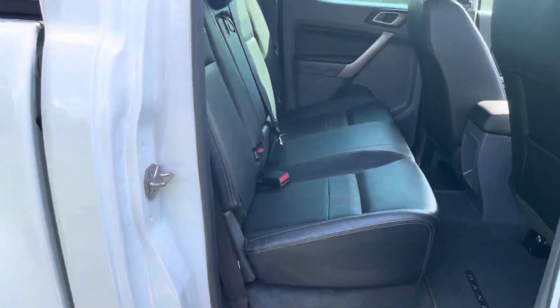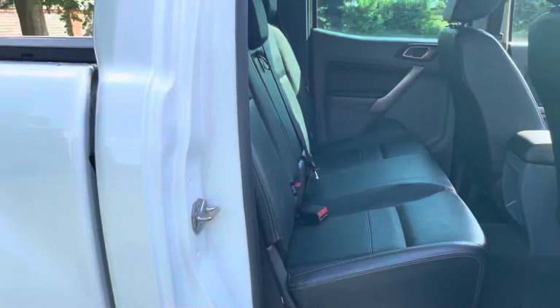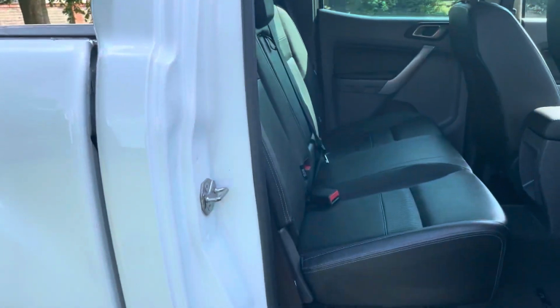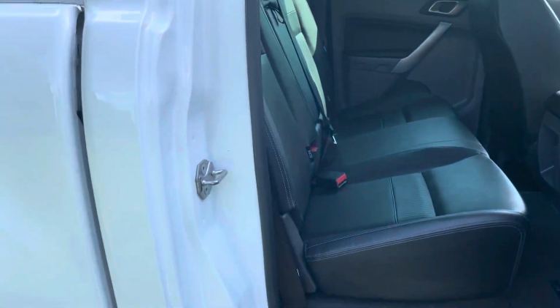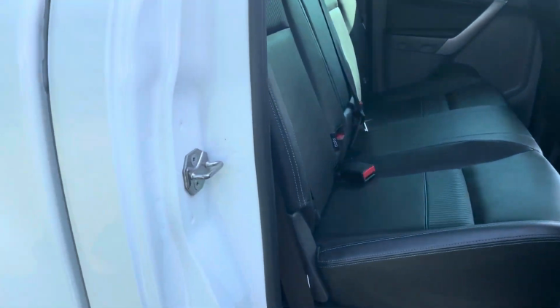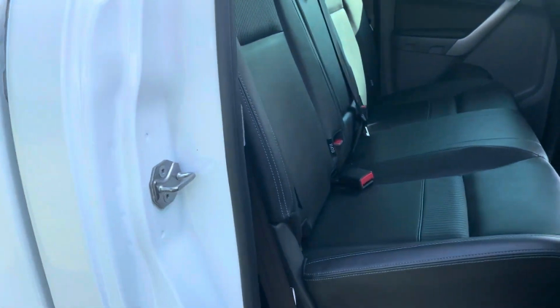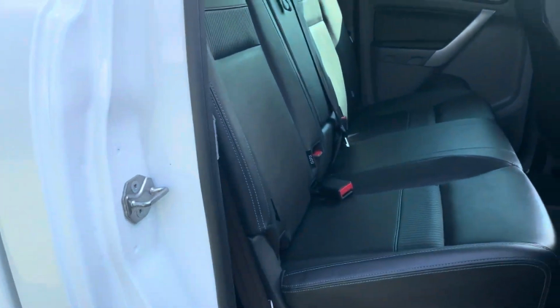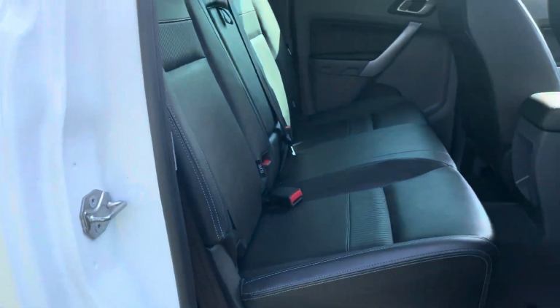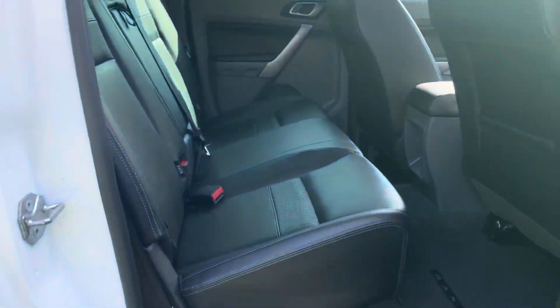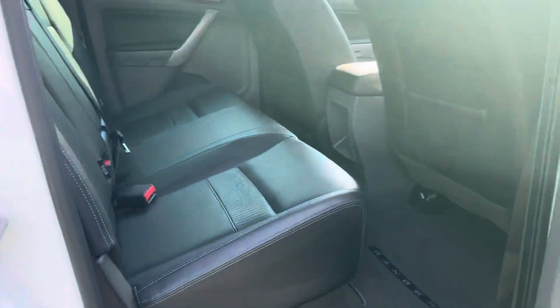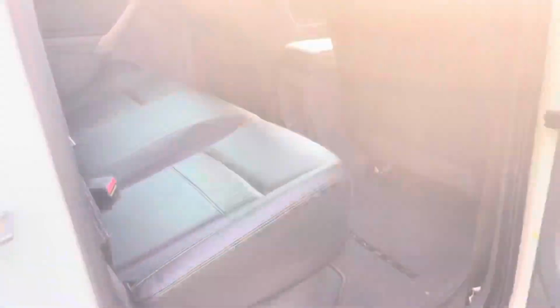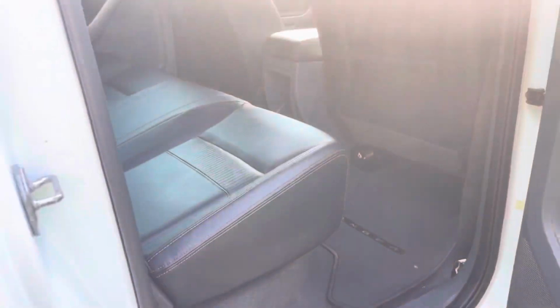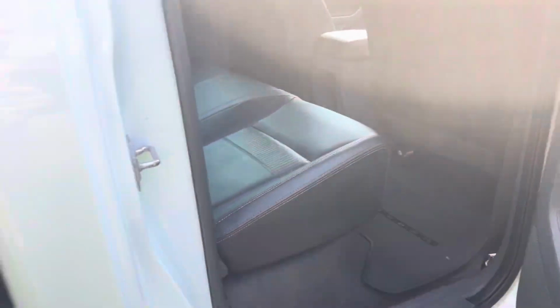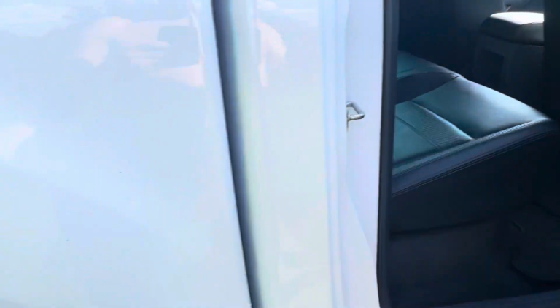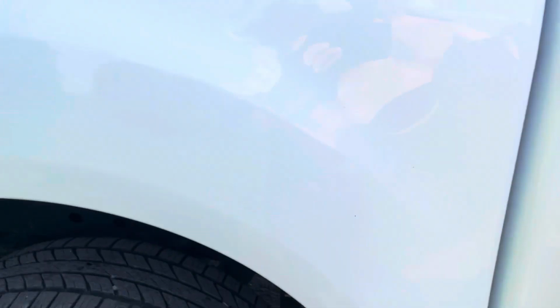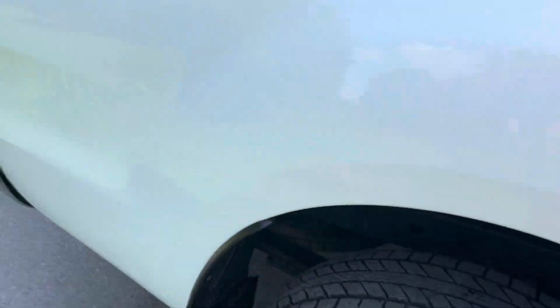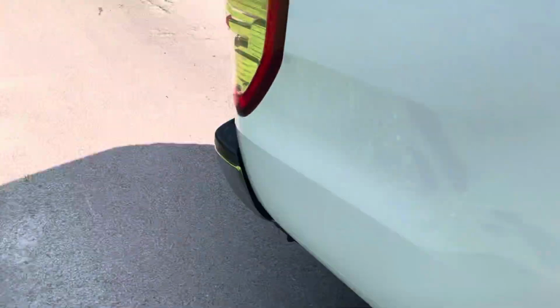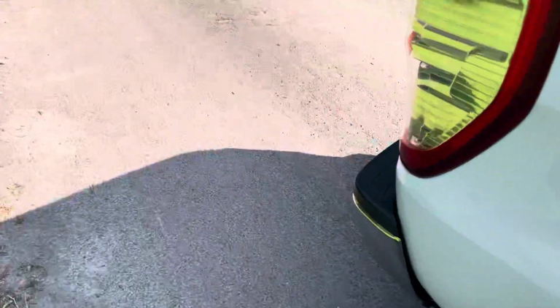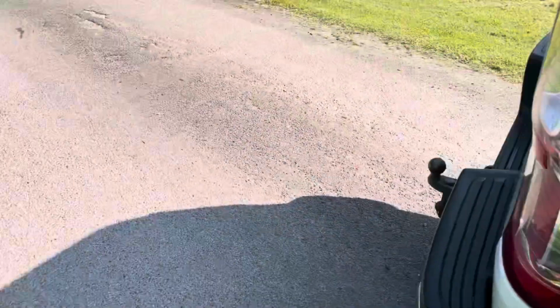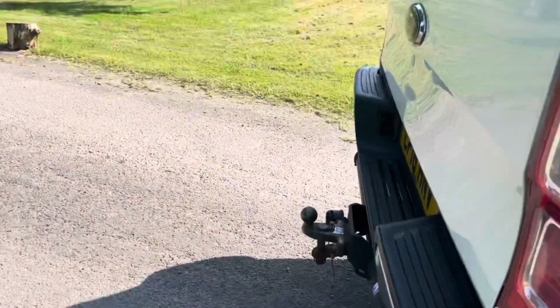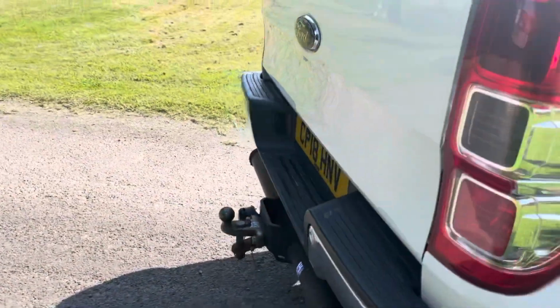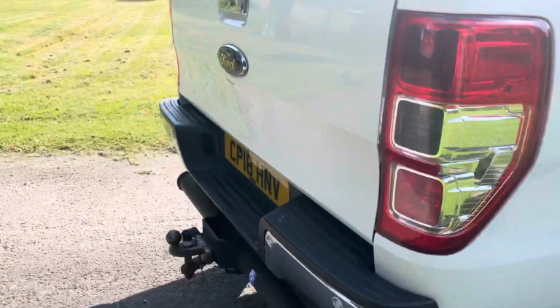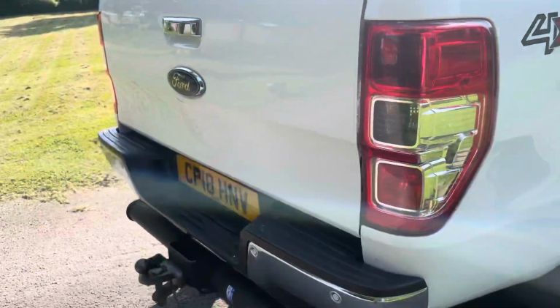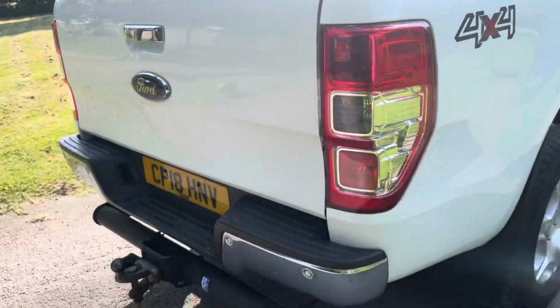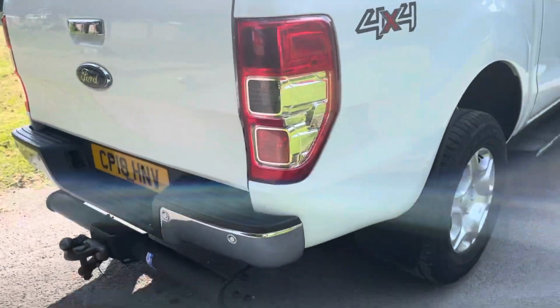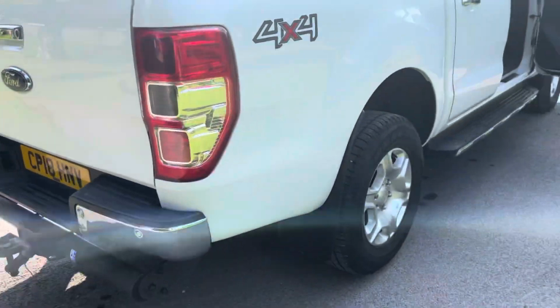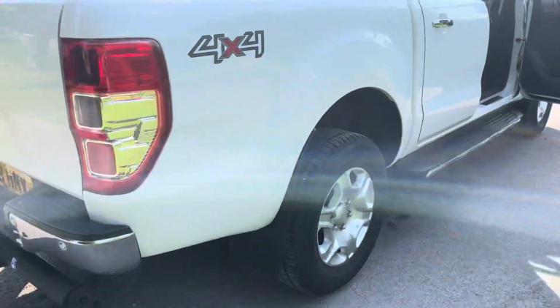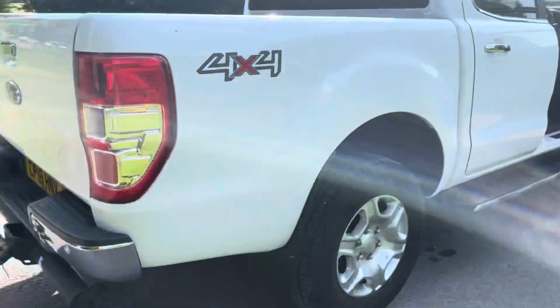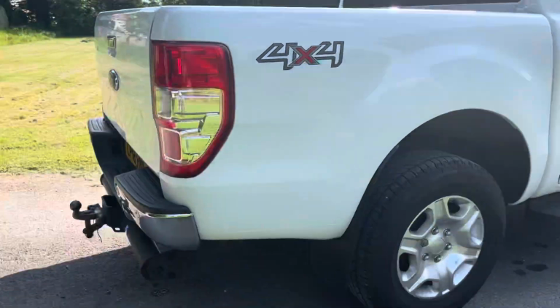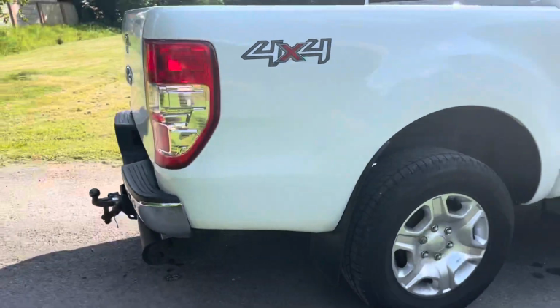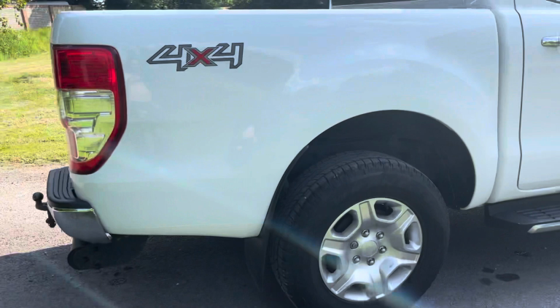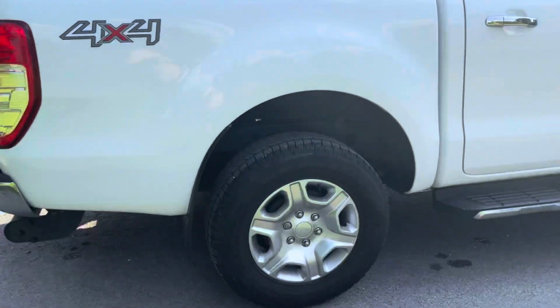In the back it's nice and clean, with Isofix seating in the rear. This Ranger has also got parking sensors on it.